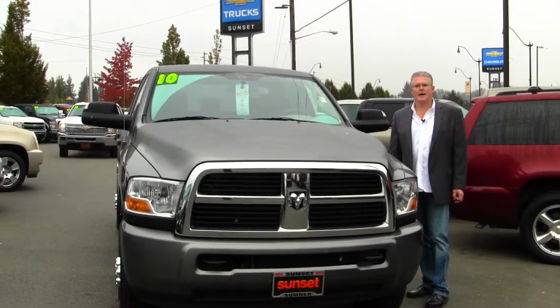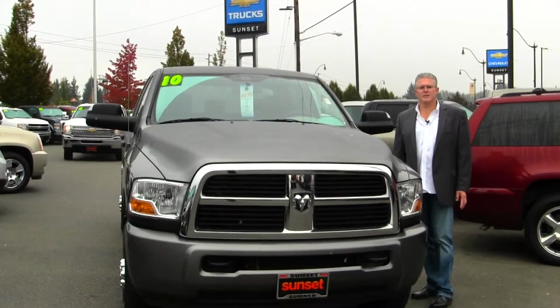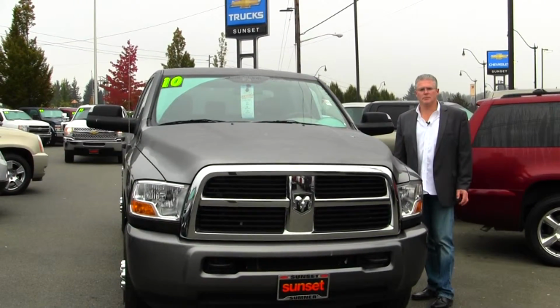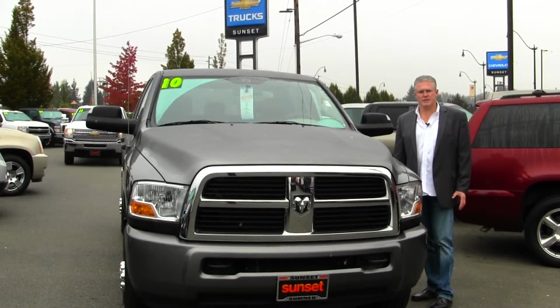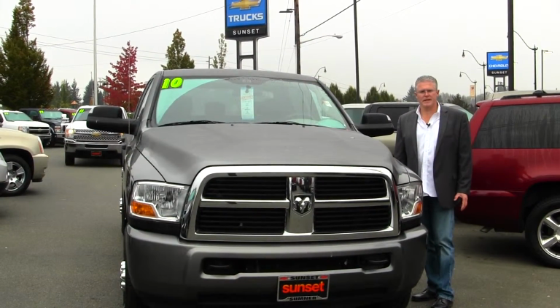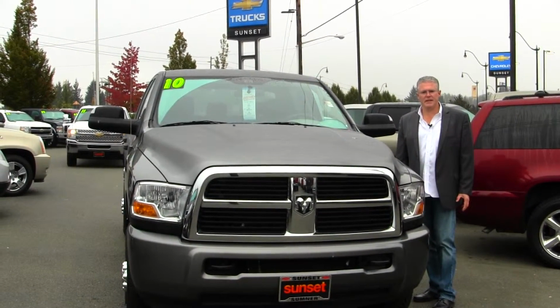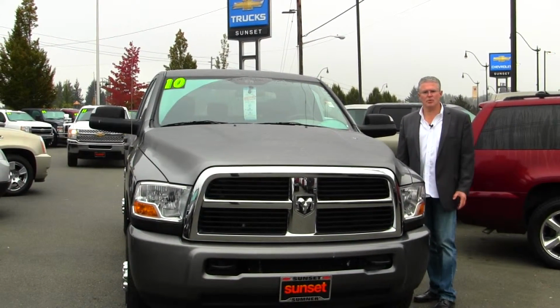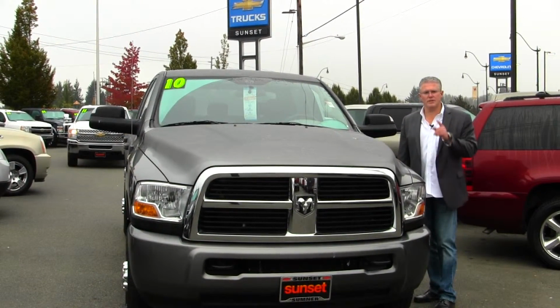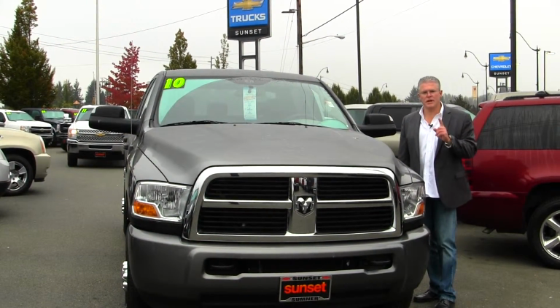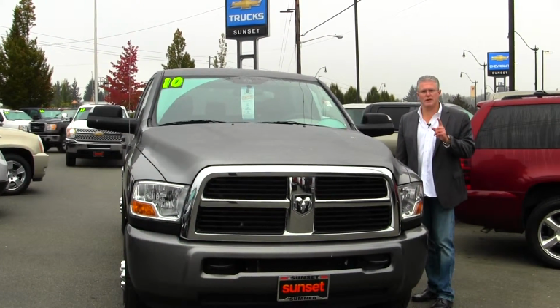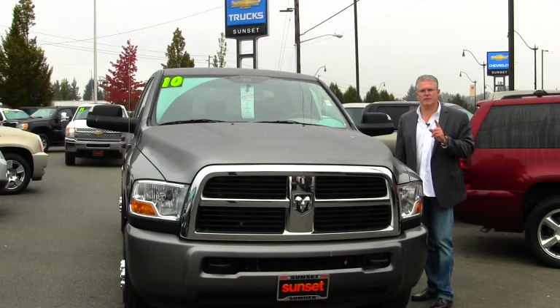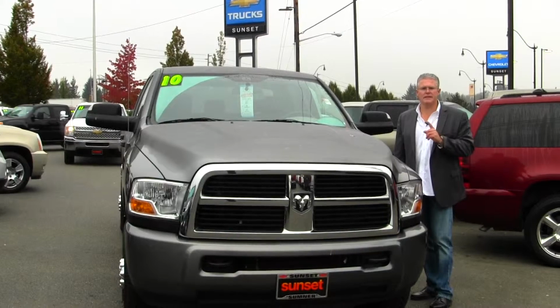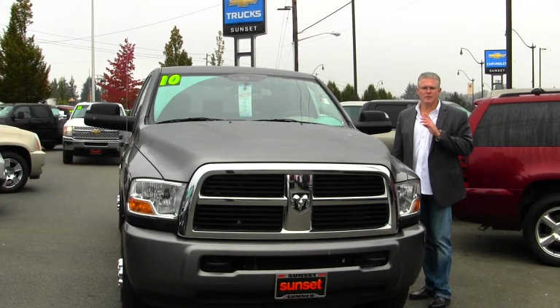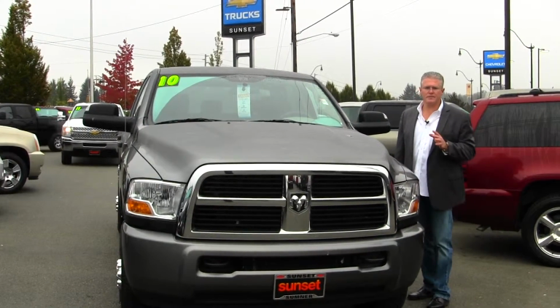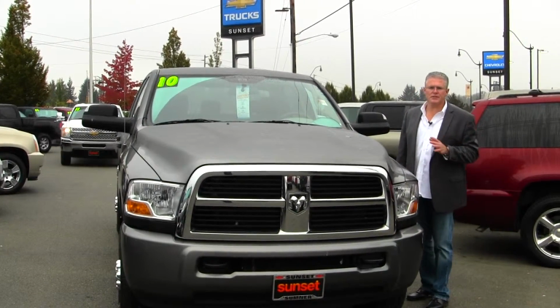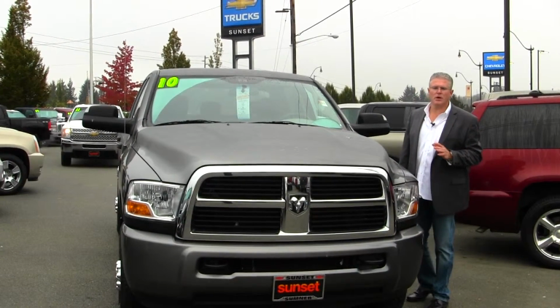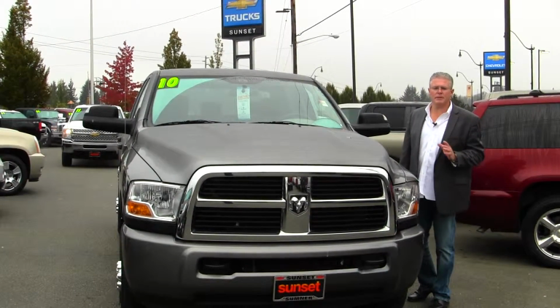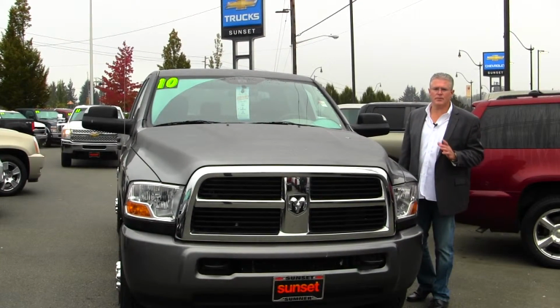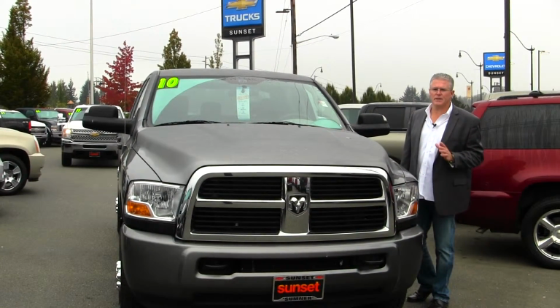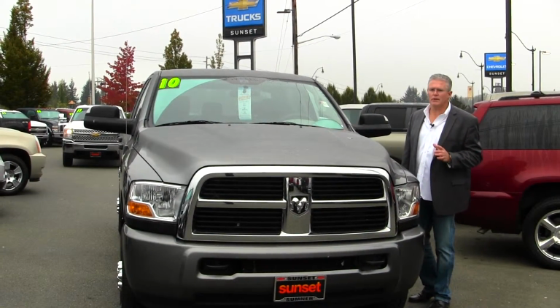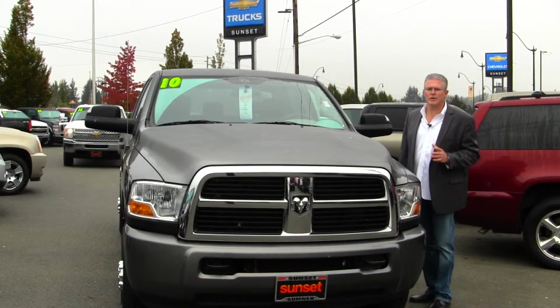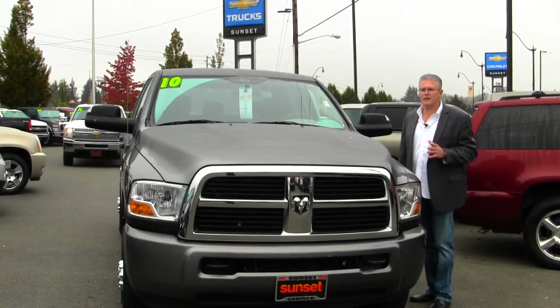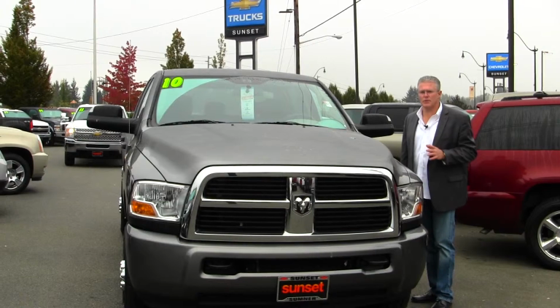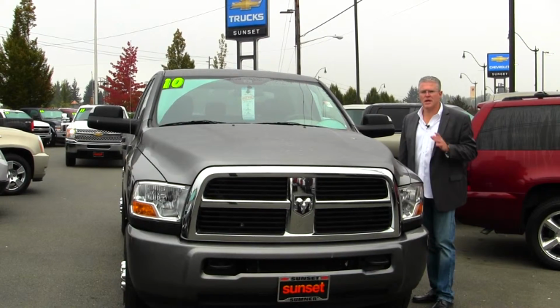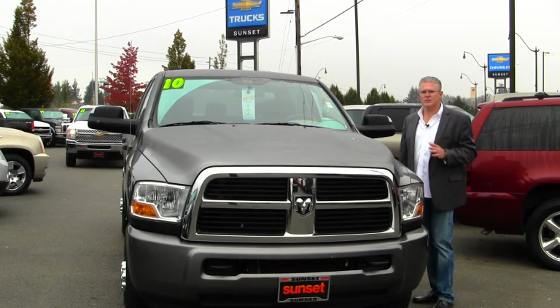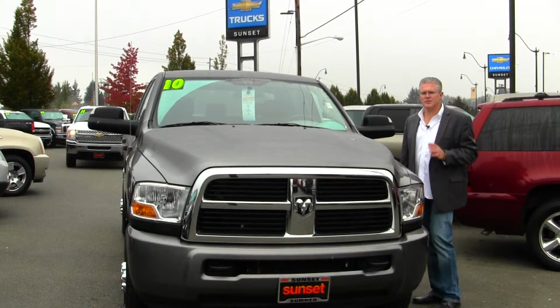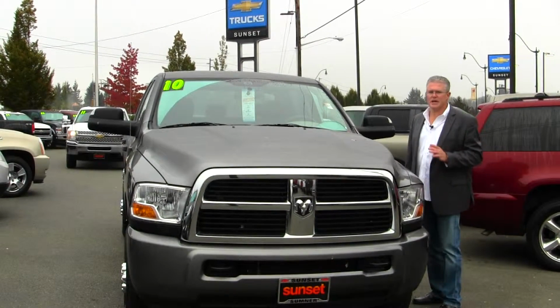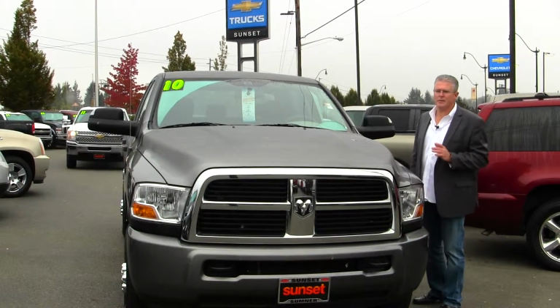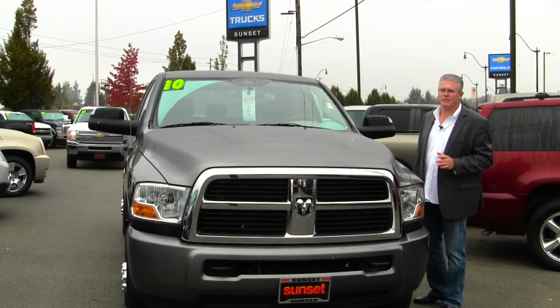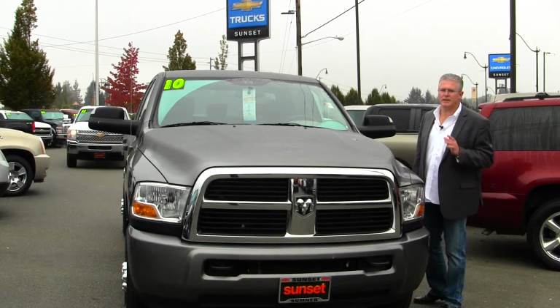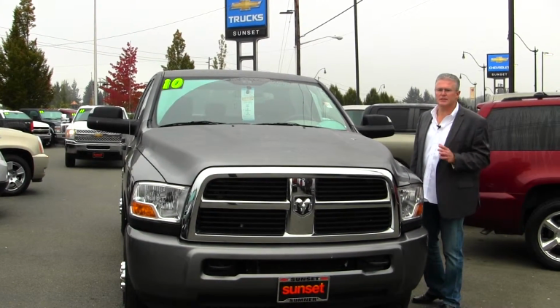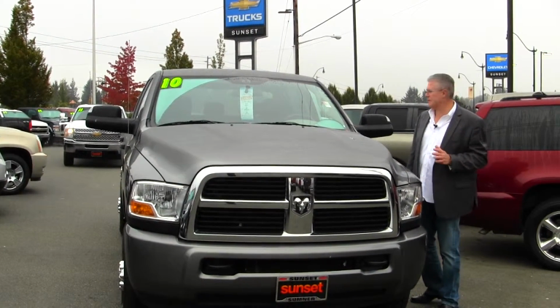Hi, I'm Buzz Nielsen from Sunset Chevrolet in downtown Sumner, Washington's number one Chevrolet dealer for 15 years in a row, and I'm going to do a virtual video walk around for you on this absolutely gorgeous 2010 Dodge Ram 2500 Cummins diesel truck.